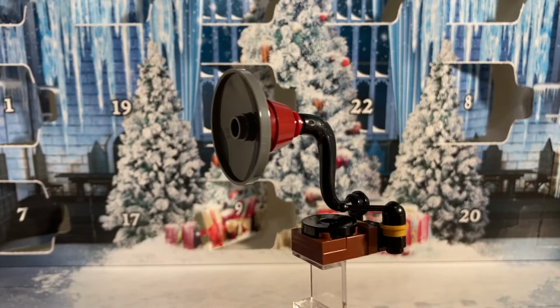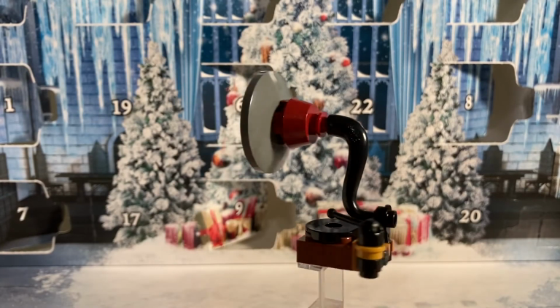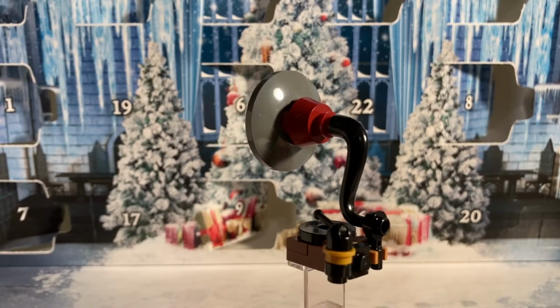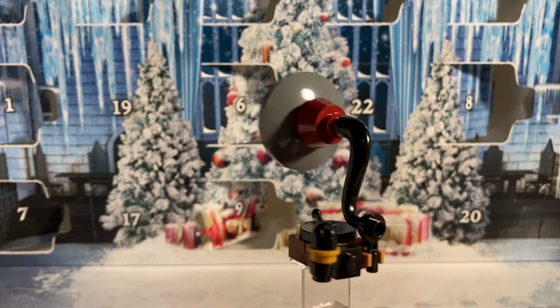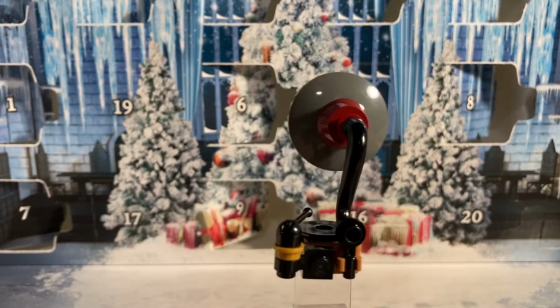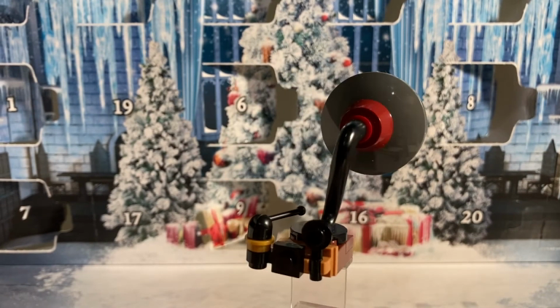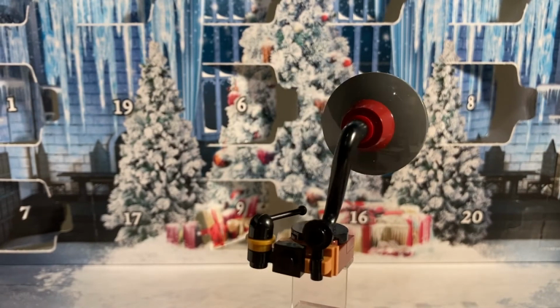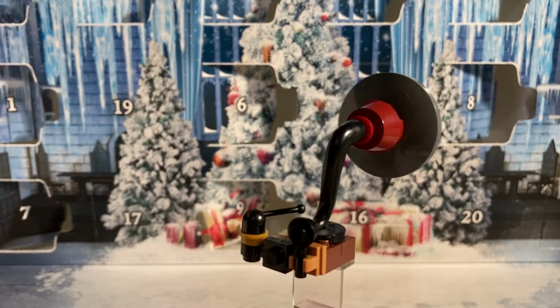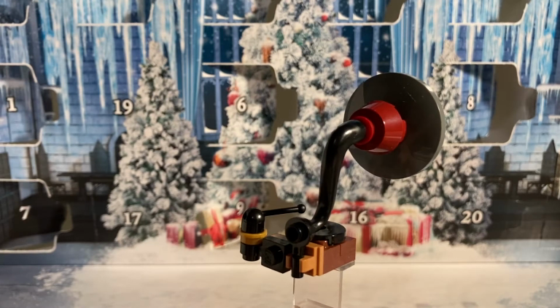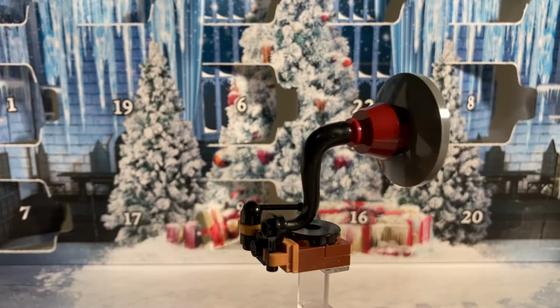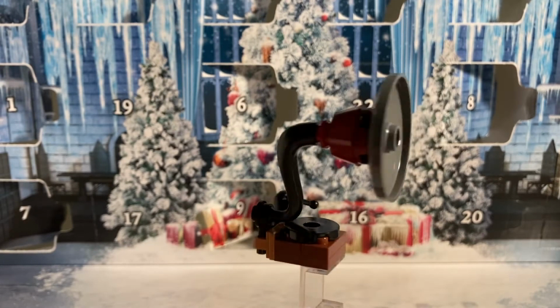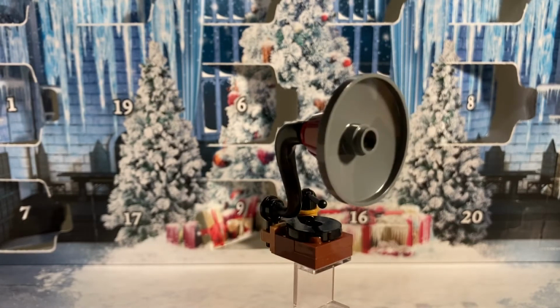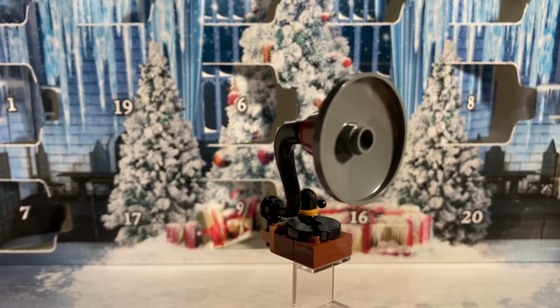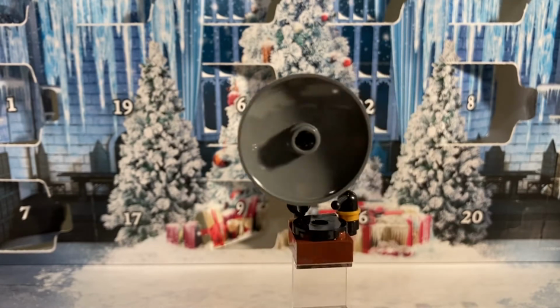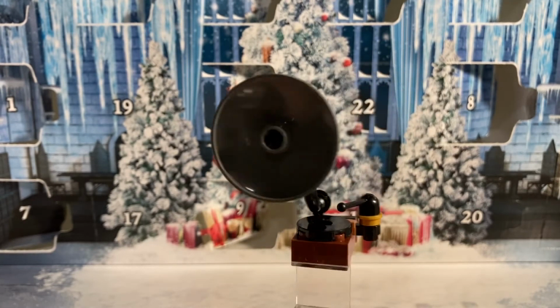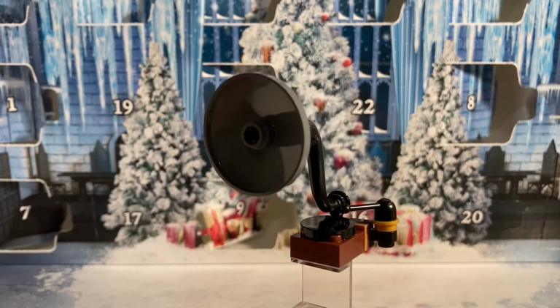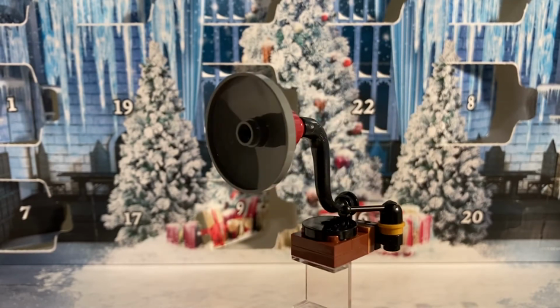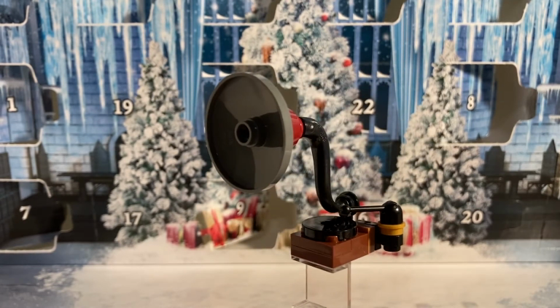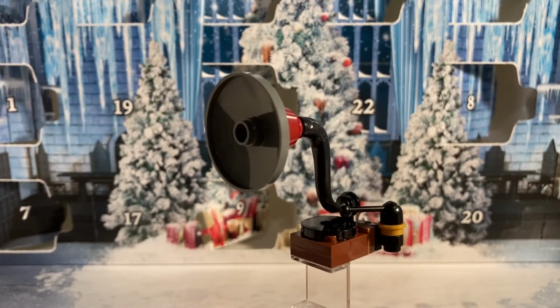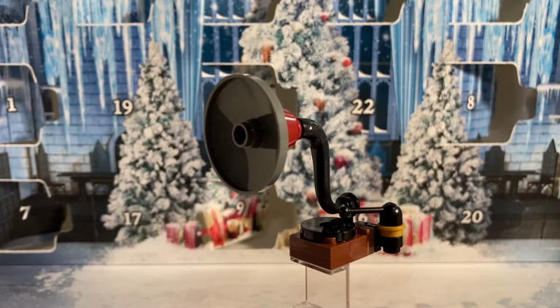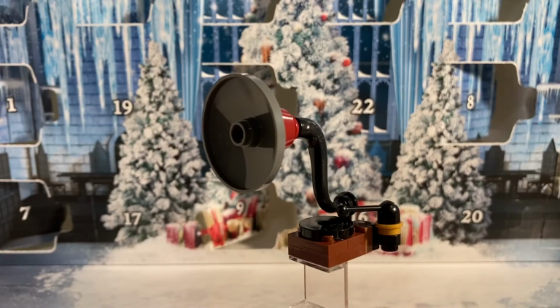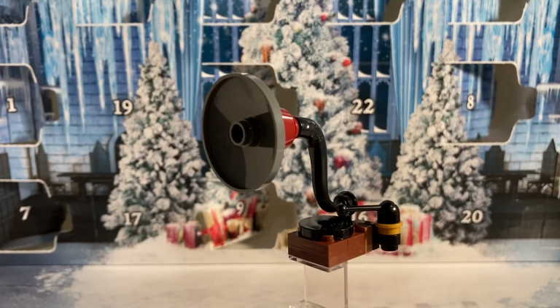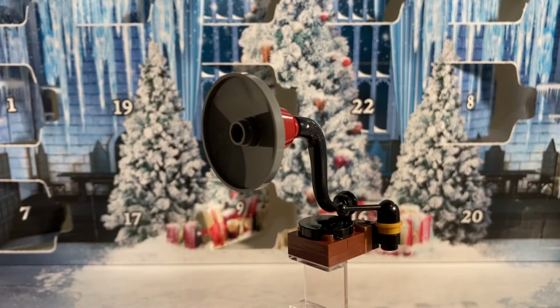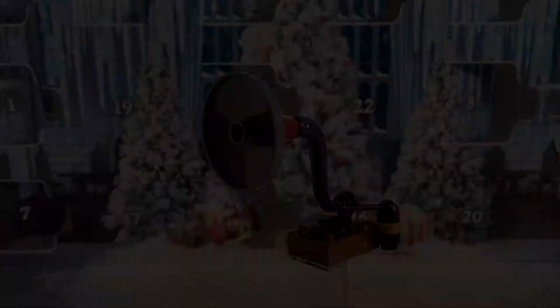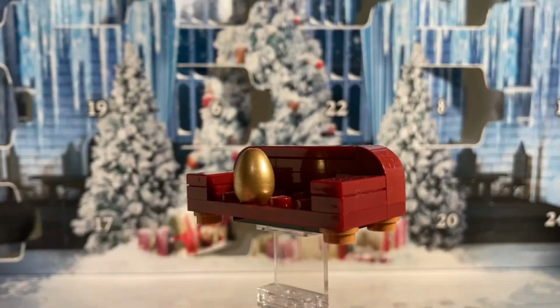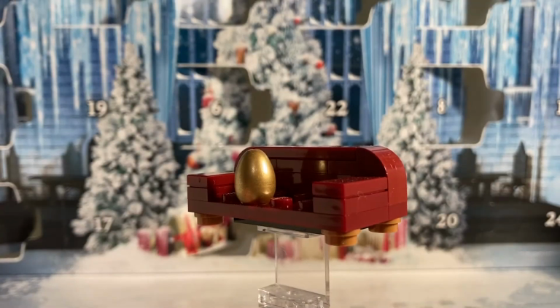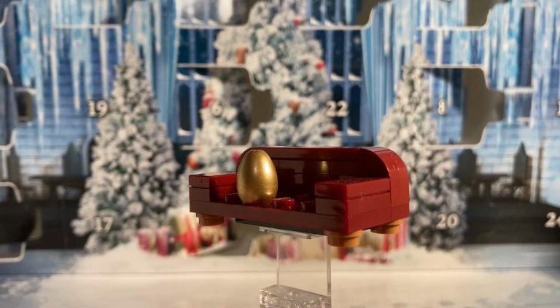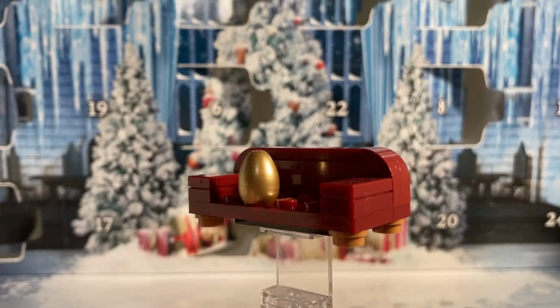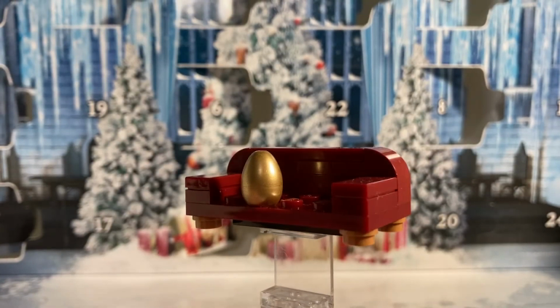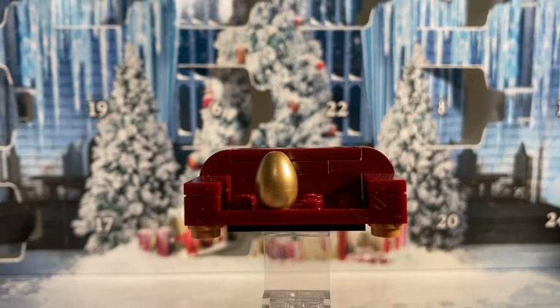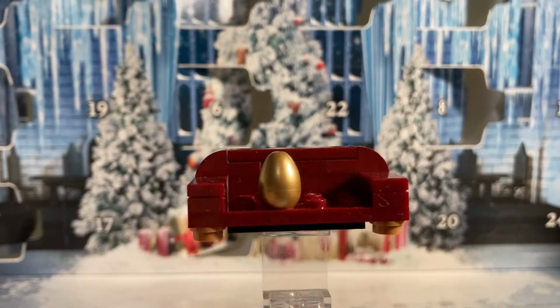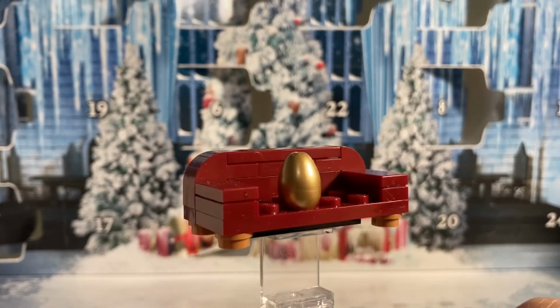Now let's take a look at the builds from days seven through twelve. On day number seven we got this vintage record player — this is one of the builds I was looking forward to most just because of its great part usage. For day number eight we got this nice small maroon couch that you could fit a minifigure on.